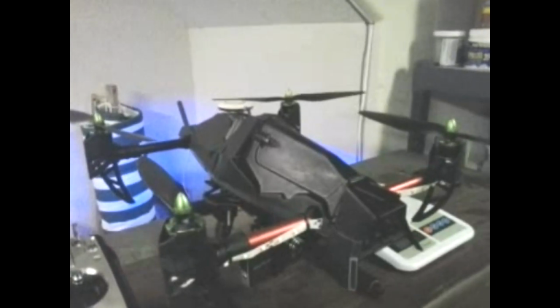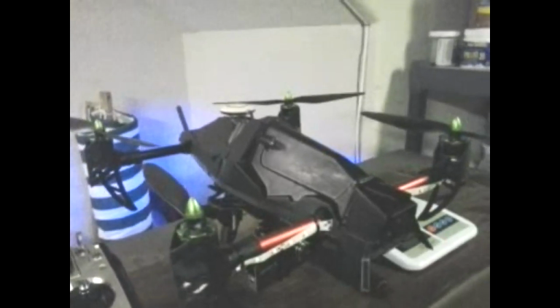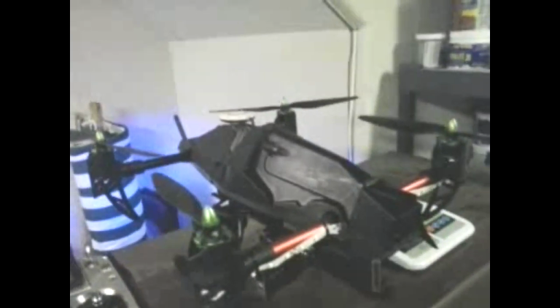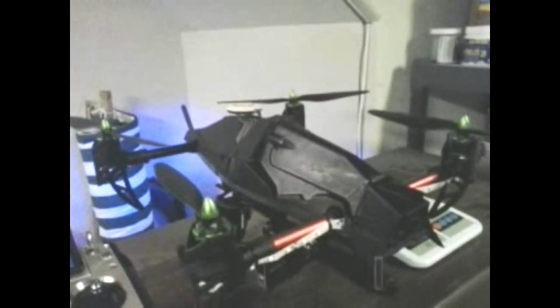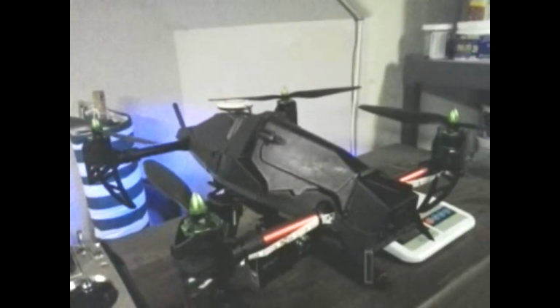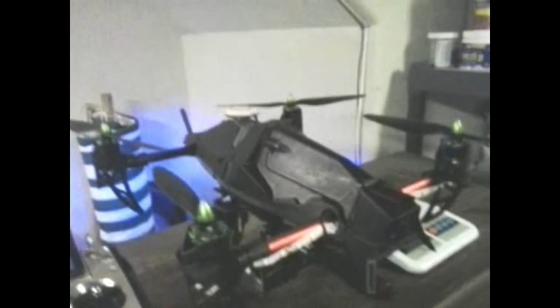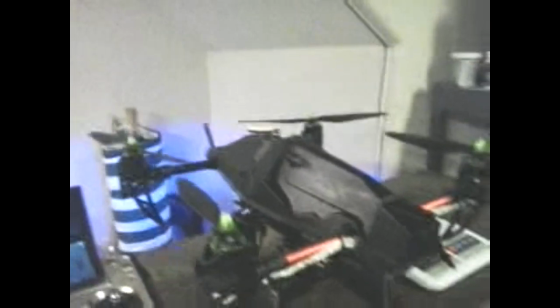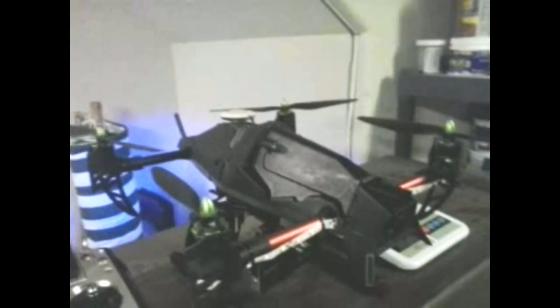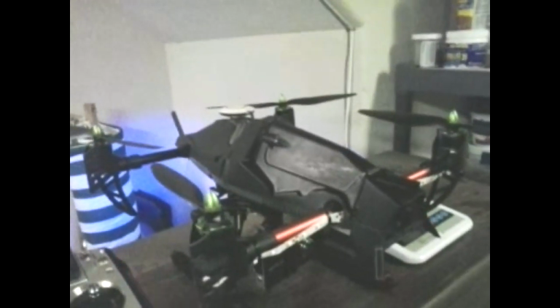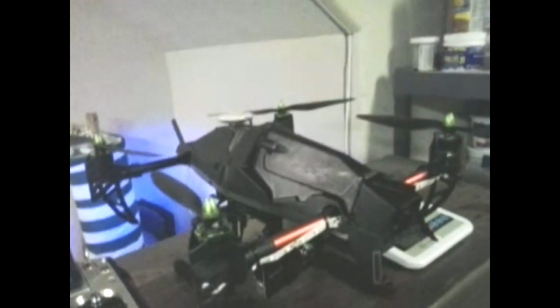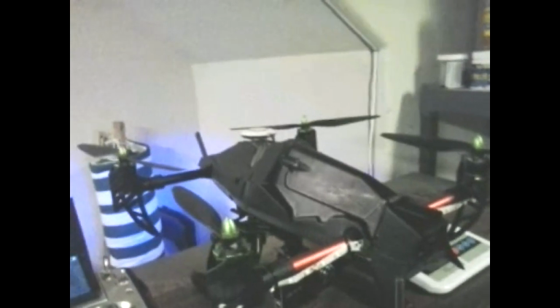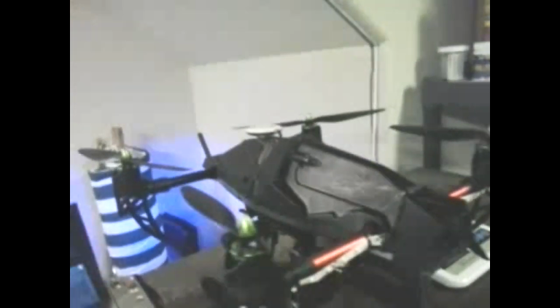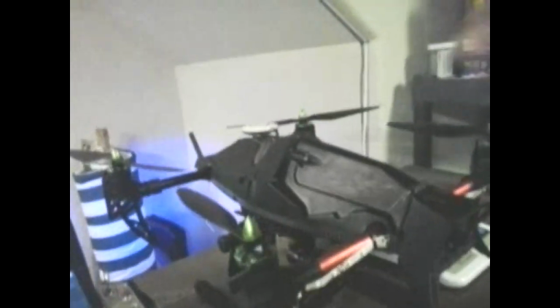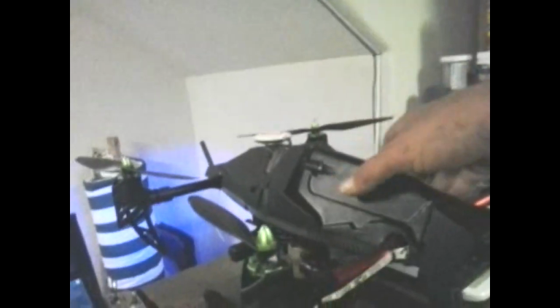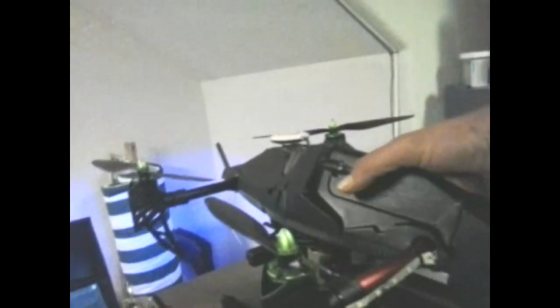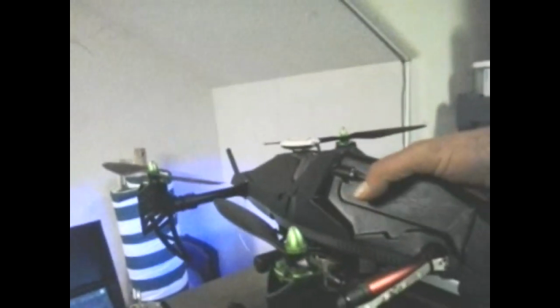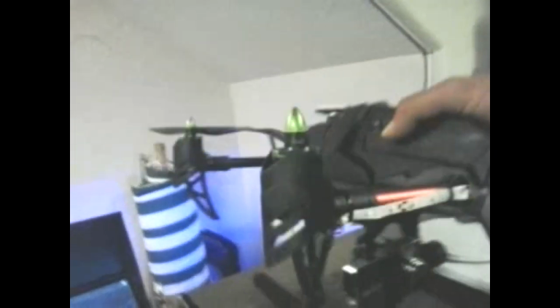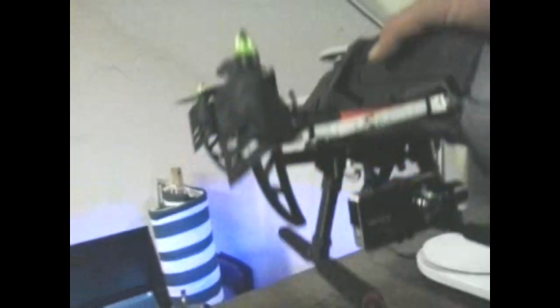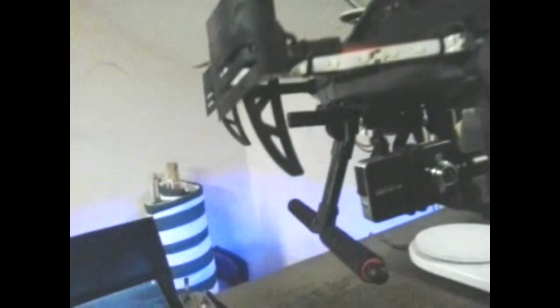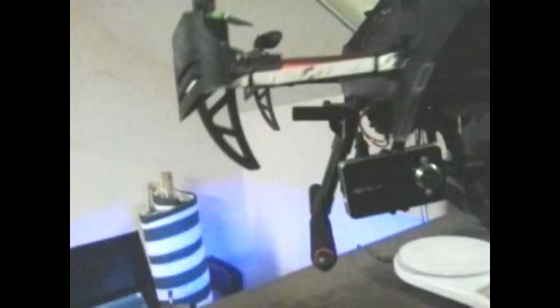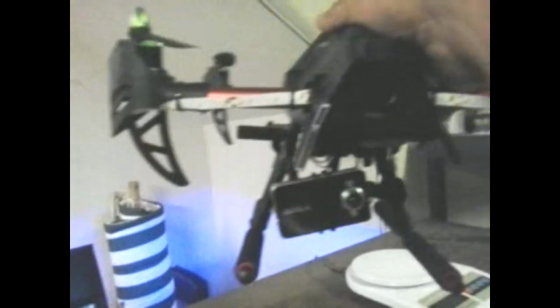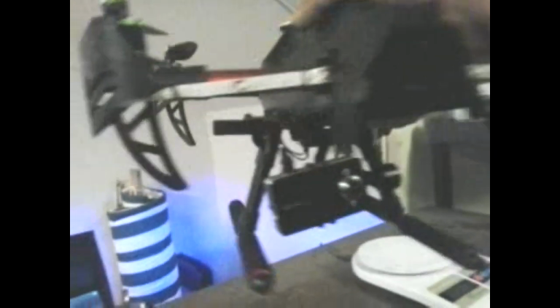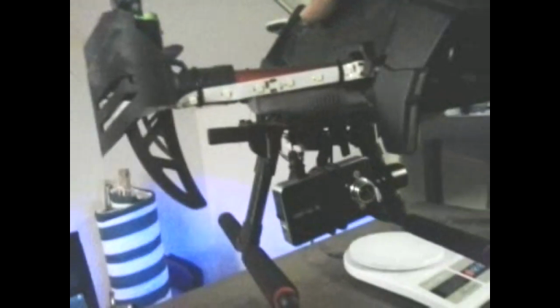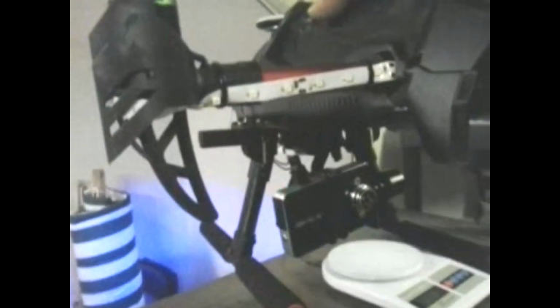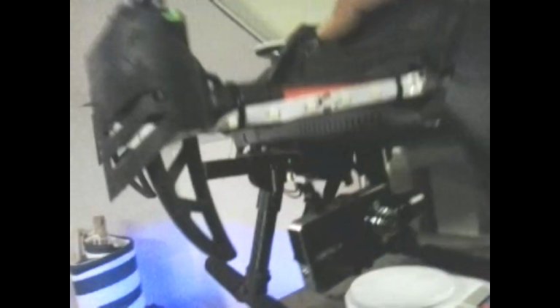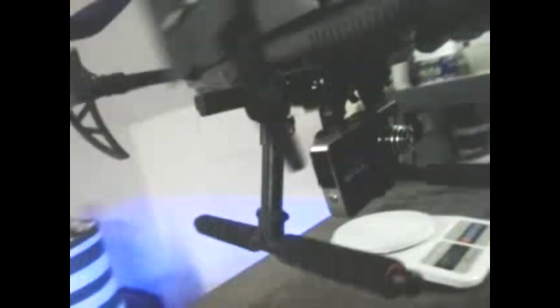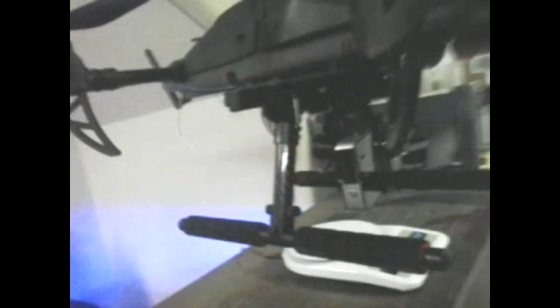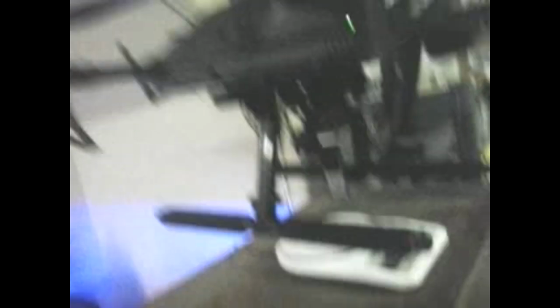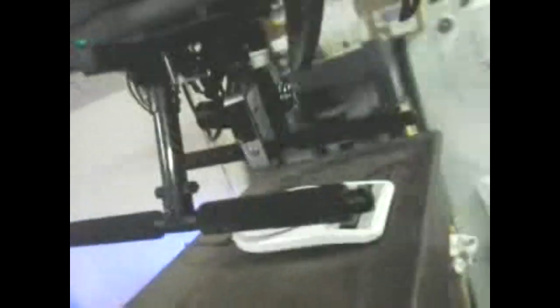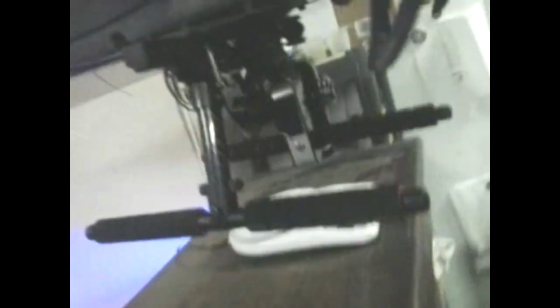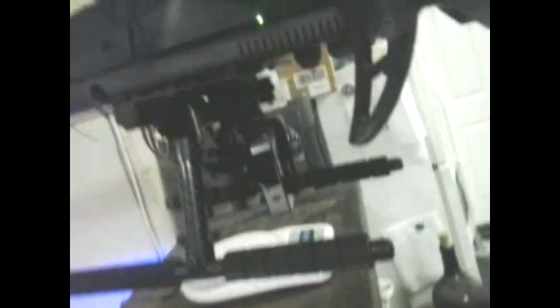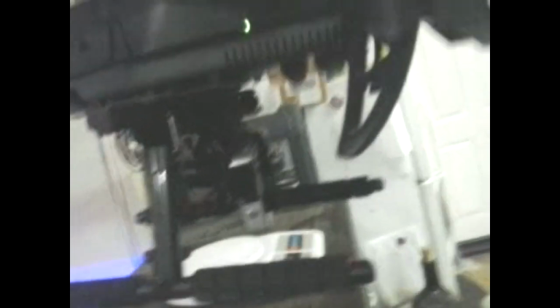What's up guys? I wanted to share a couple mods I just did on the QuantumVenture. I just received my retractable landing gear straight out of China.